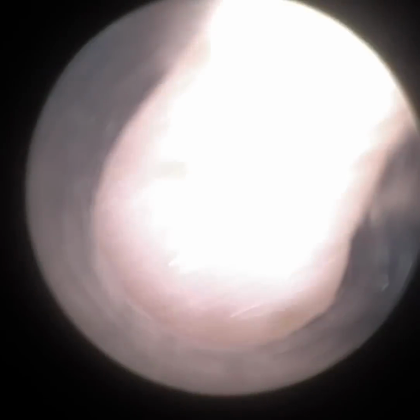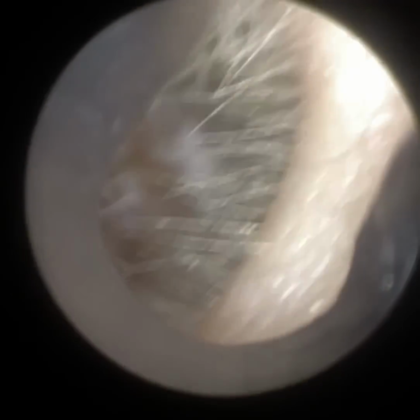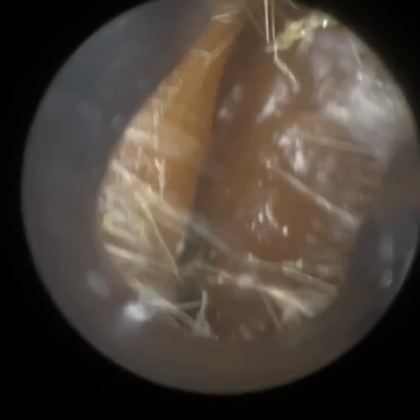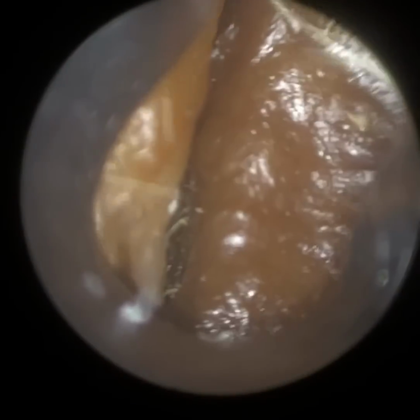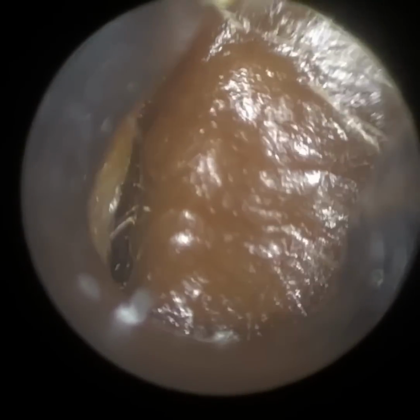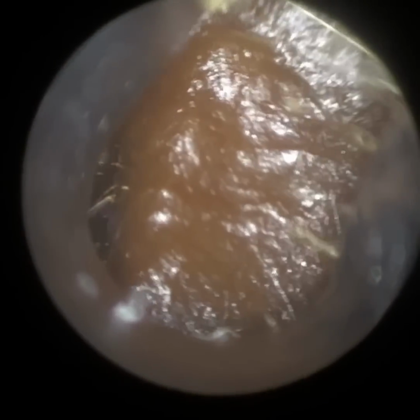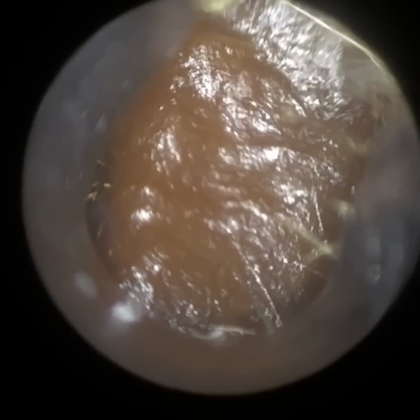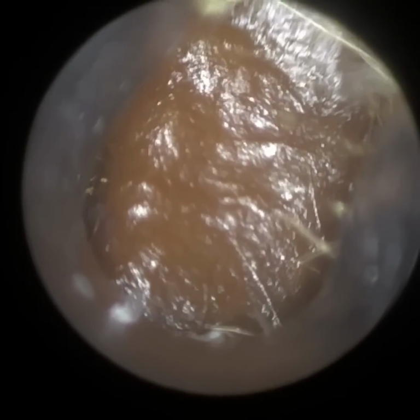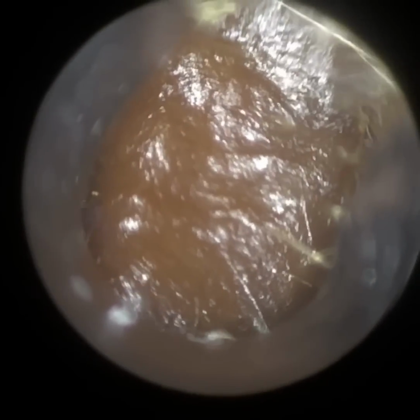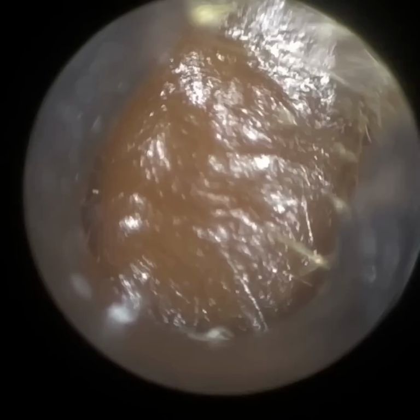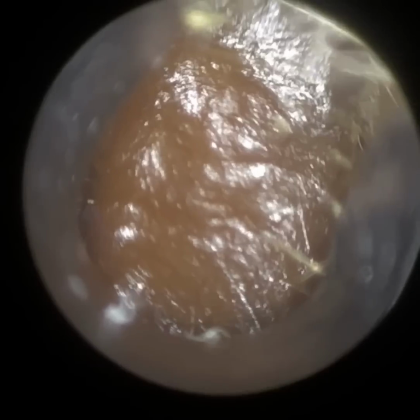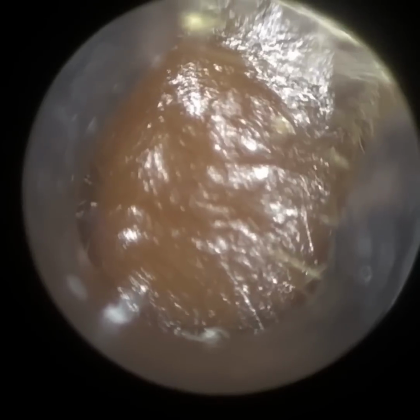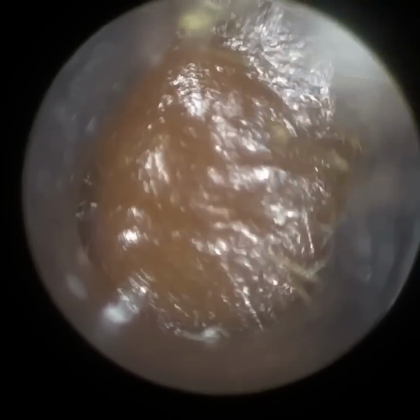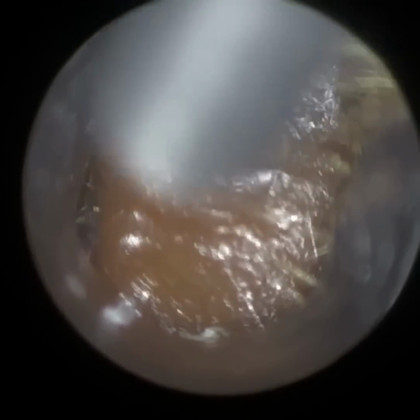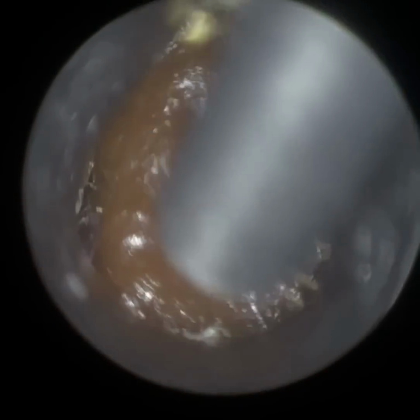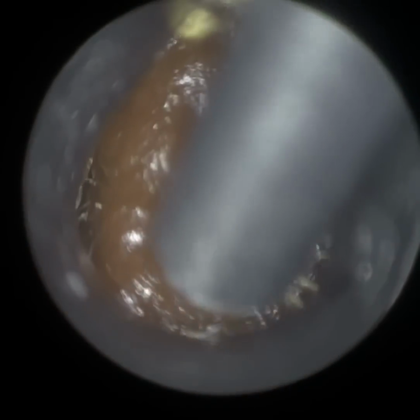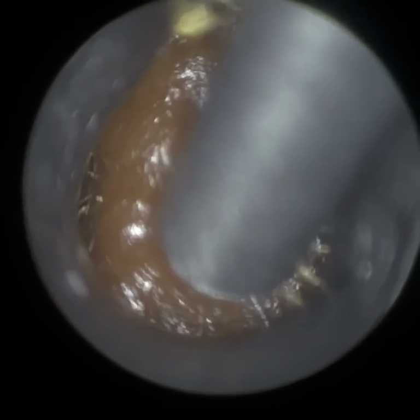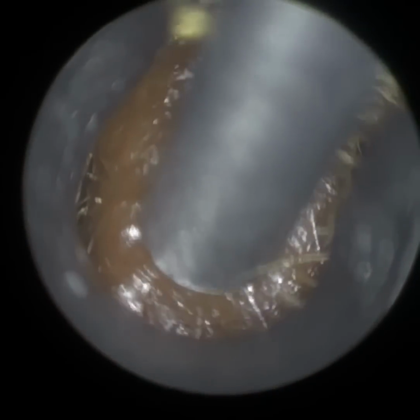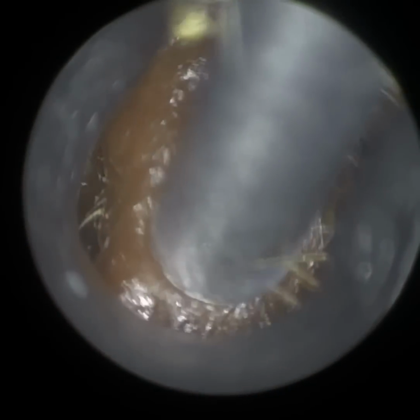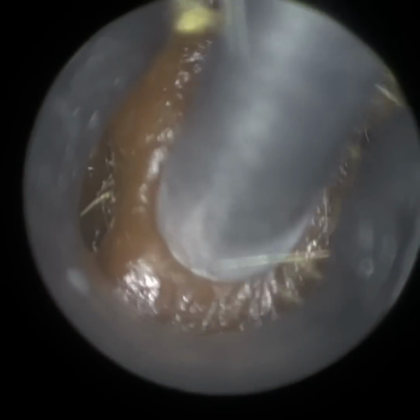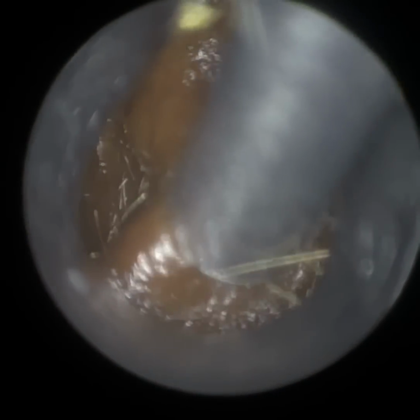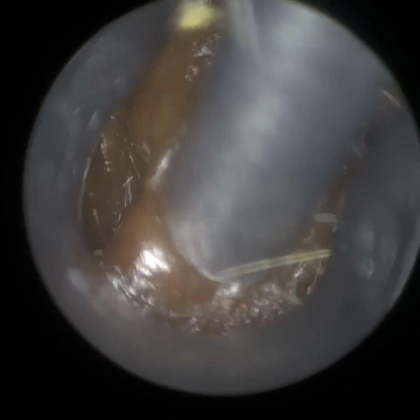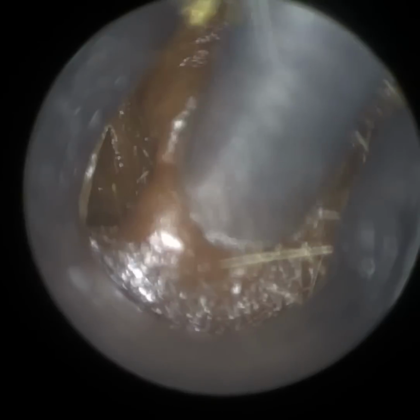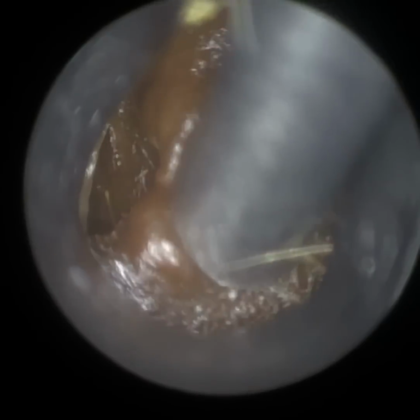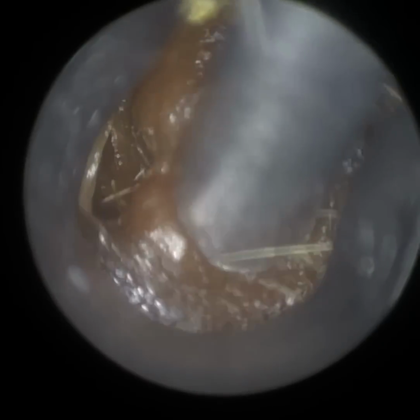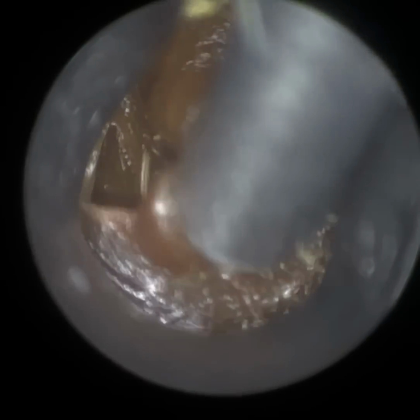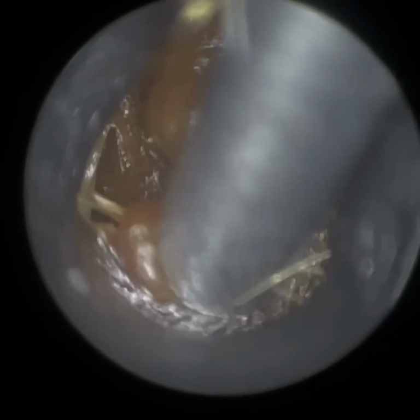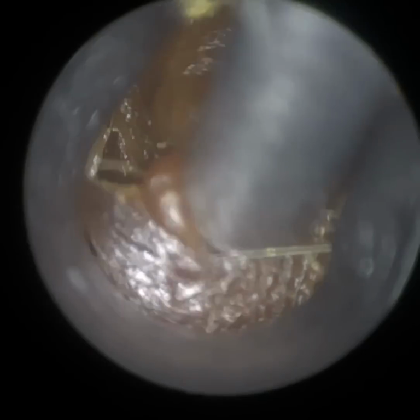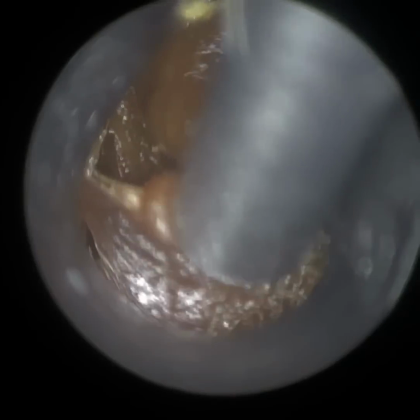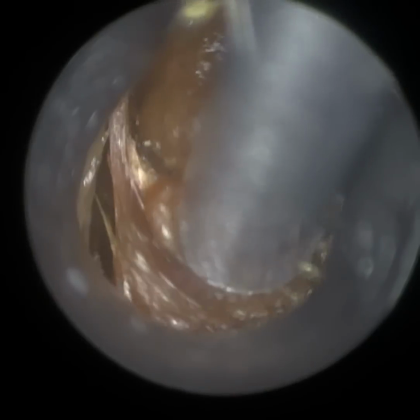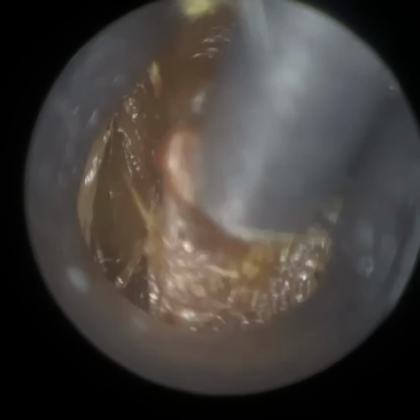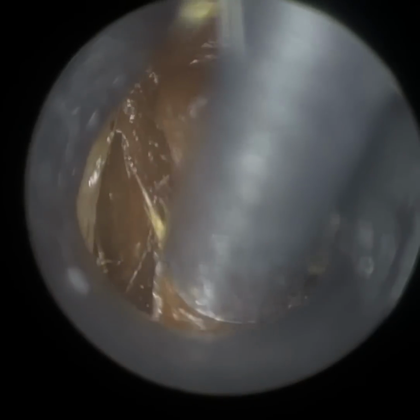Hi everyone, this is Mr Neil Reiteter, Consultant Audiologist and Director of Clearwax. Thank you for joining me in another demonstration video, highlighting the benefits of our recently developed Waxcoat.